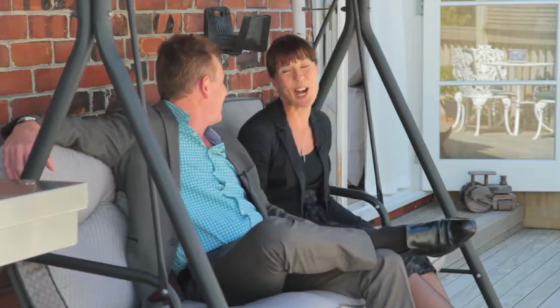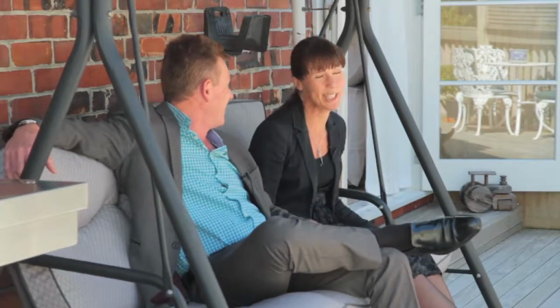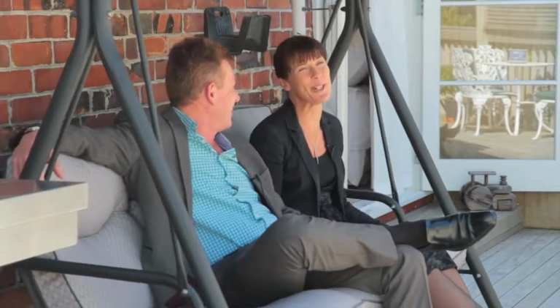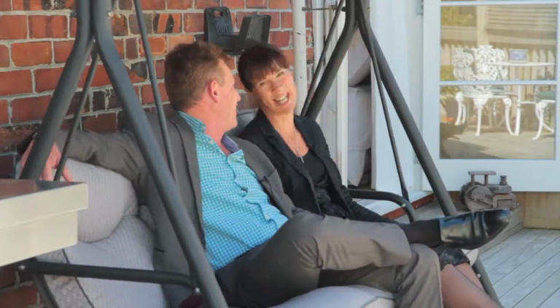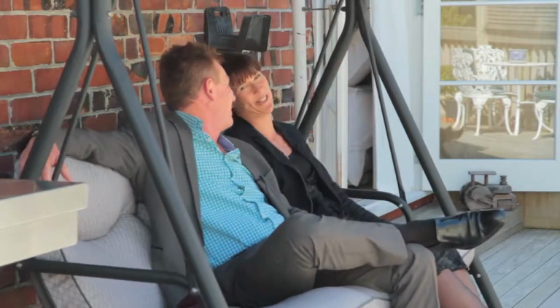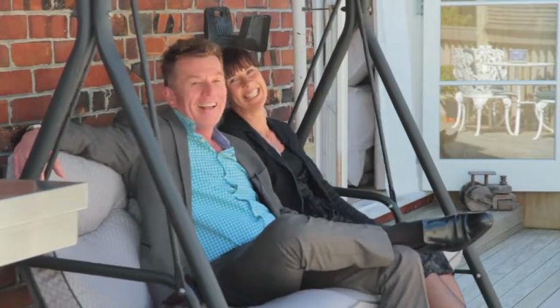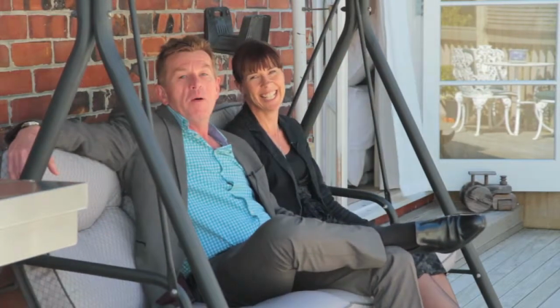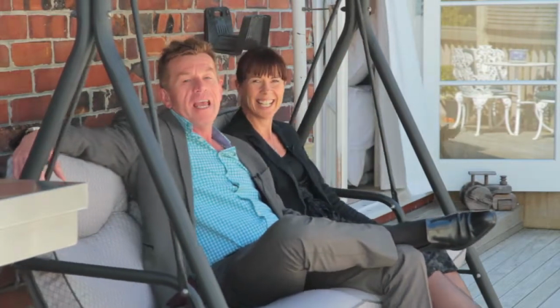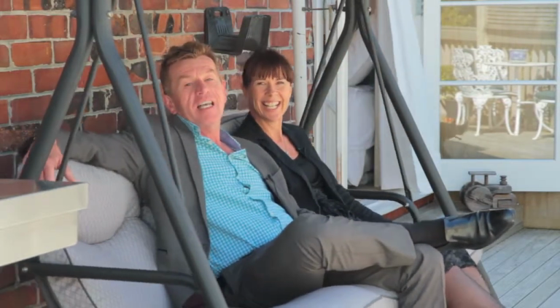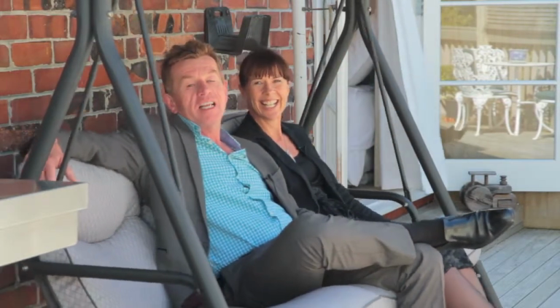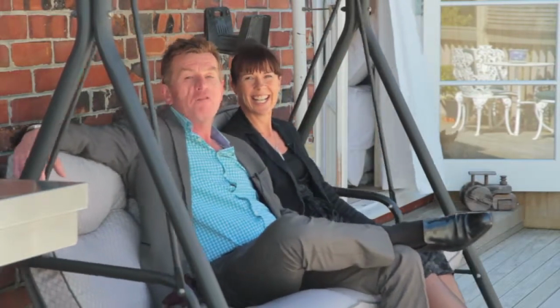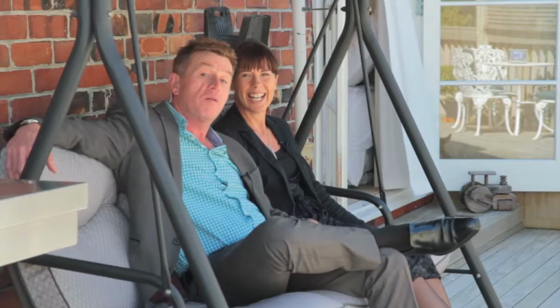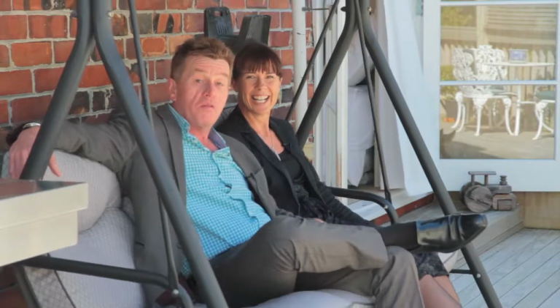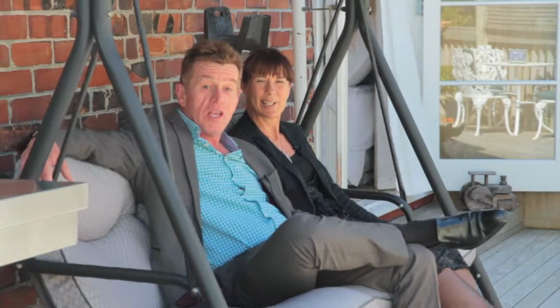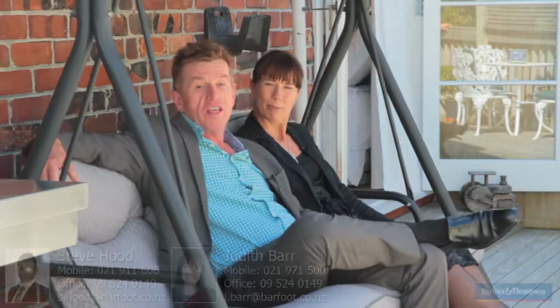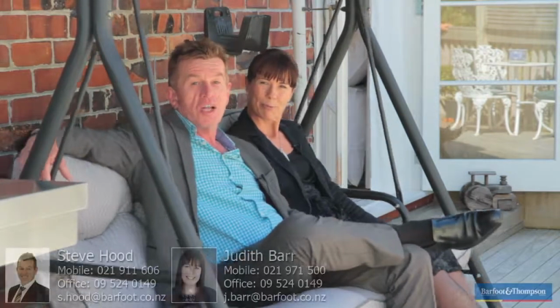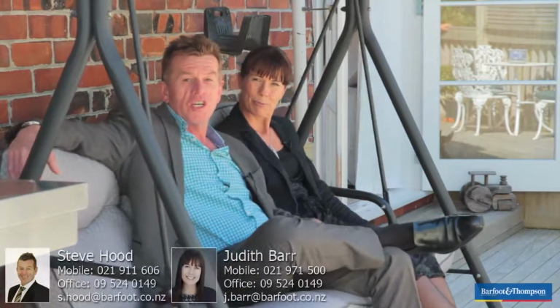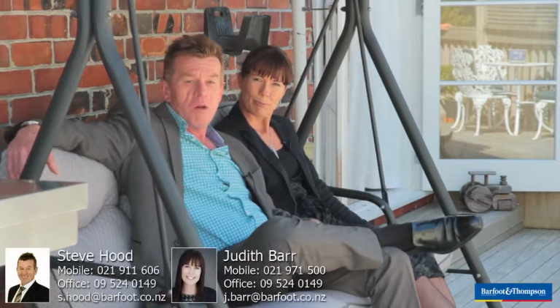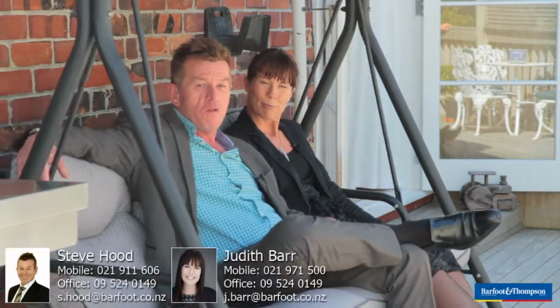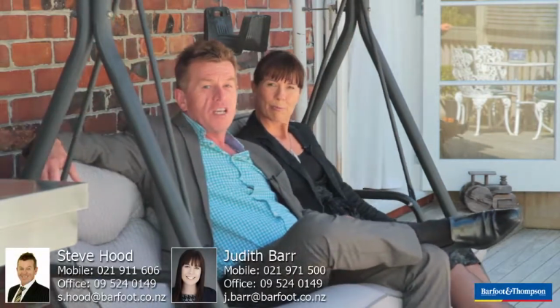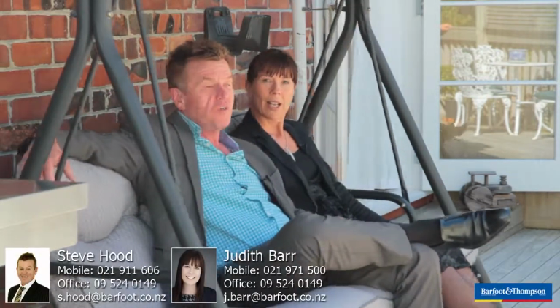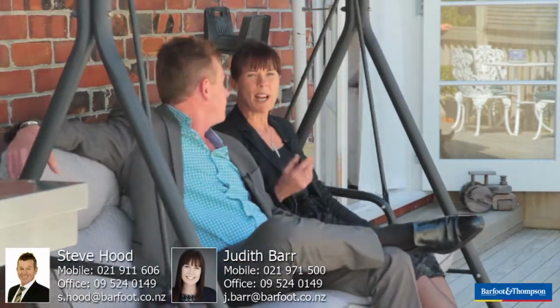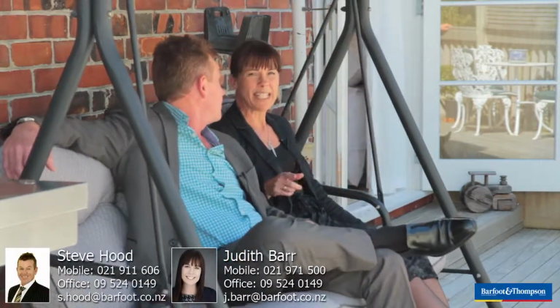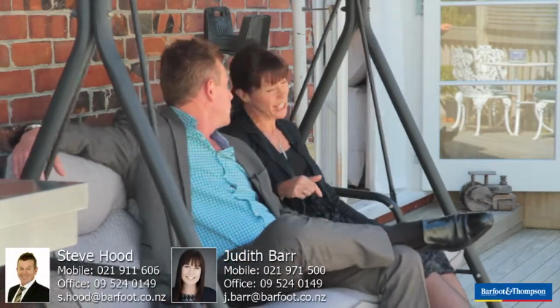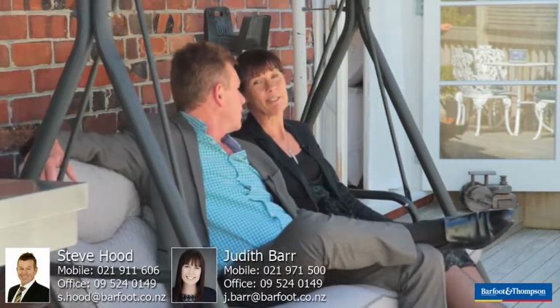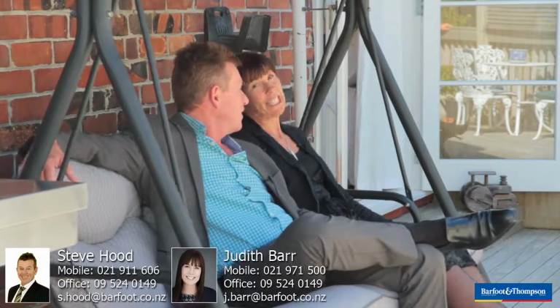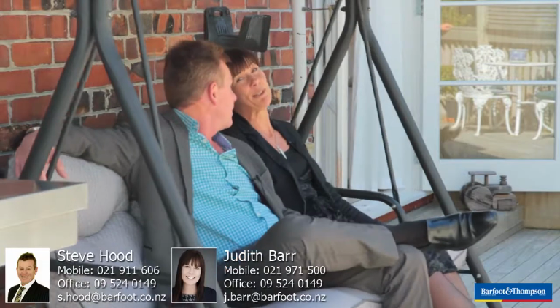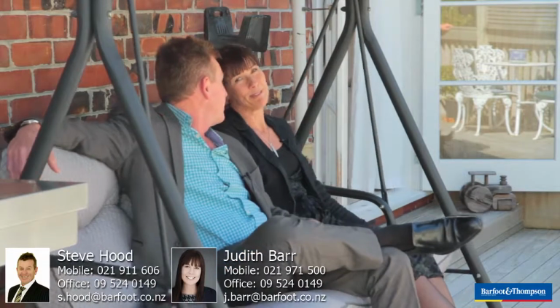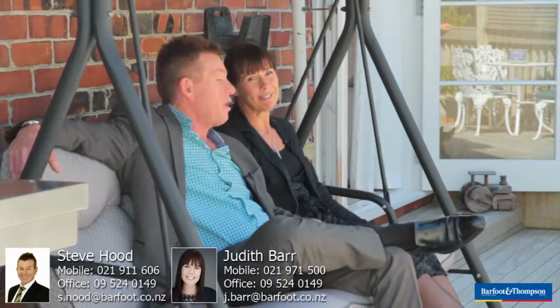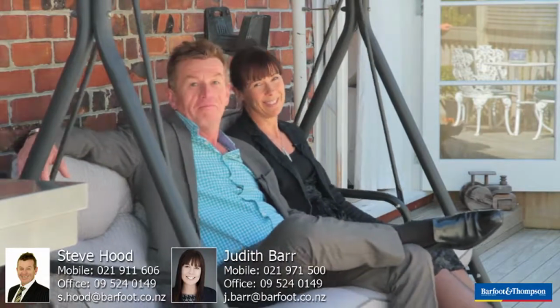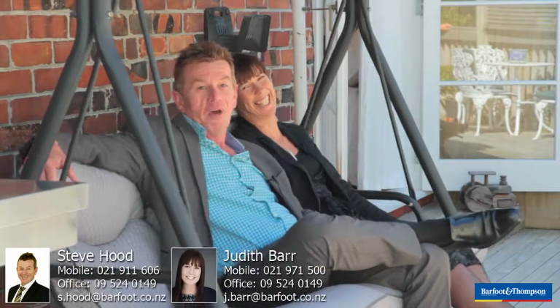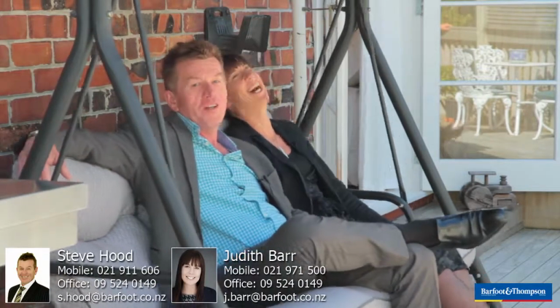Put this one in your diary — you don't want to miss out. We'll be here Saturday and Sunday from 12 to 12:30. Thank you so much and we look forward to seeing you soon. You might find Steve and I still sitting here — hopefully not, we've got work to do!